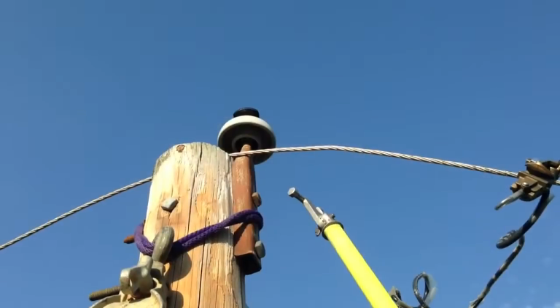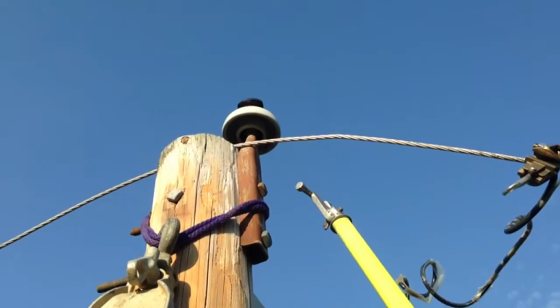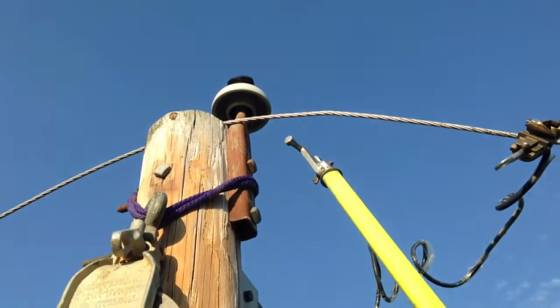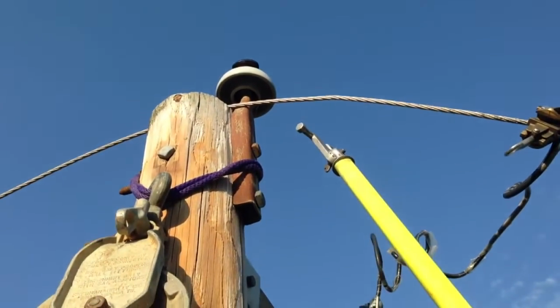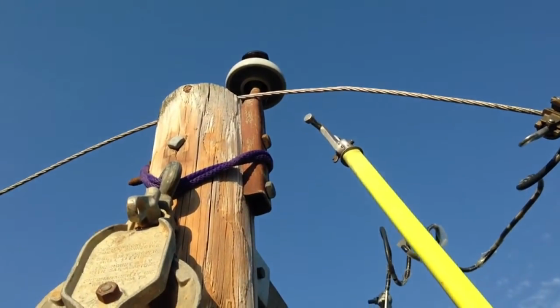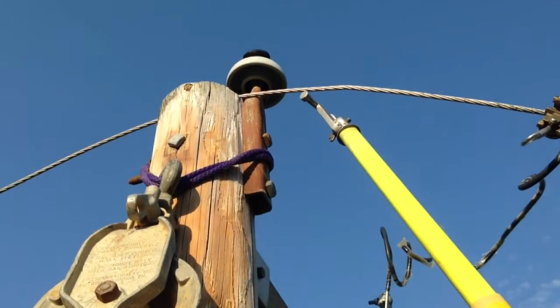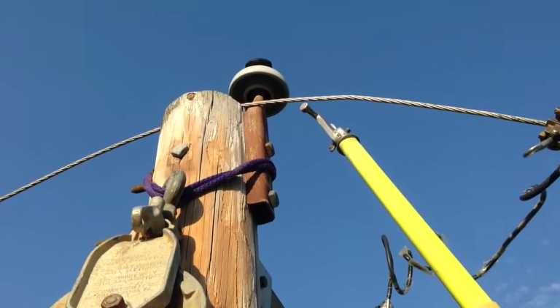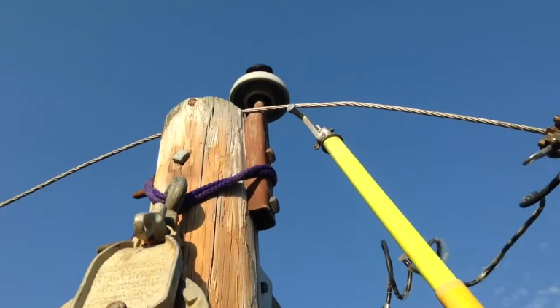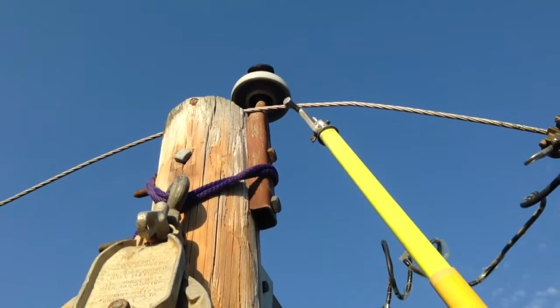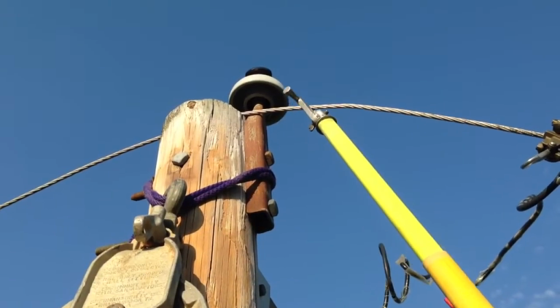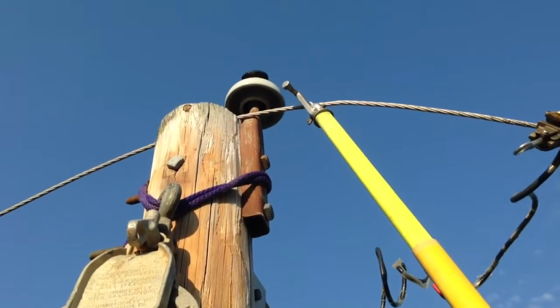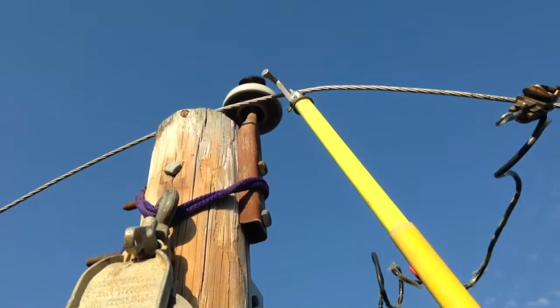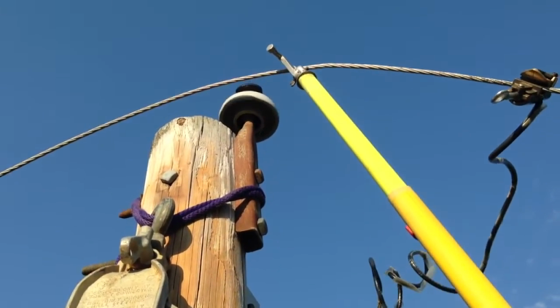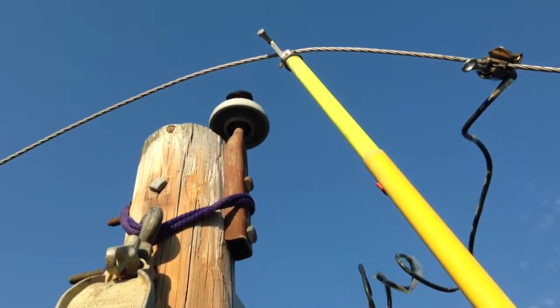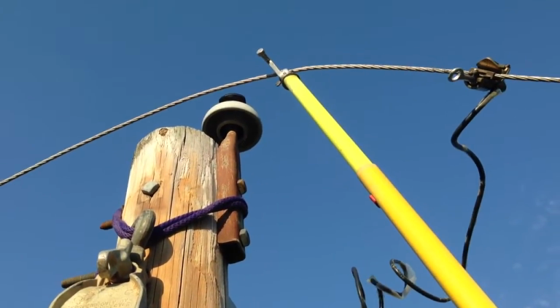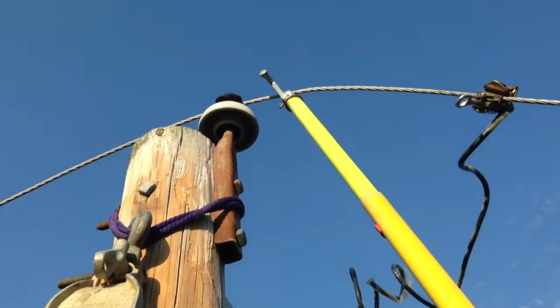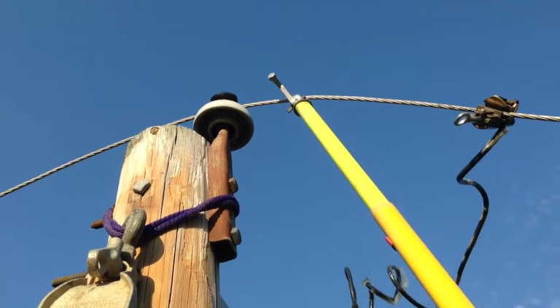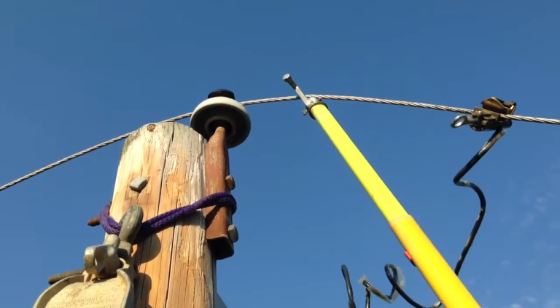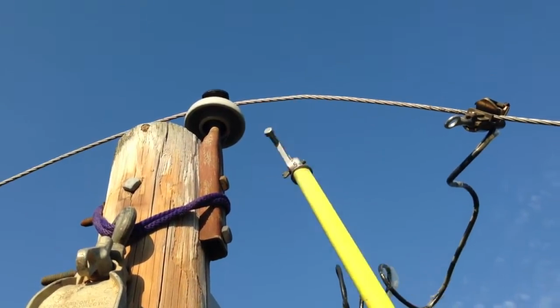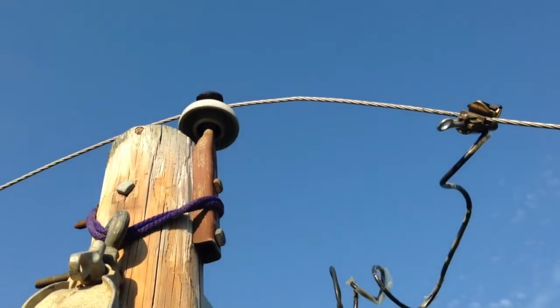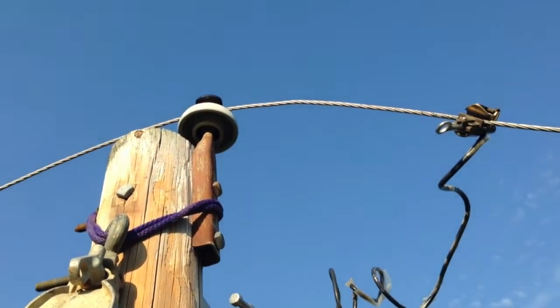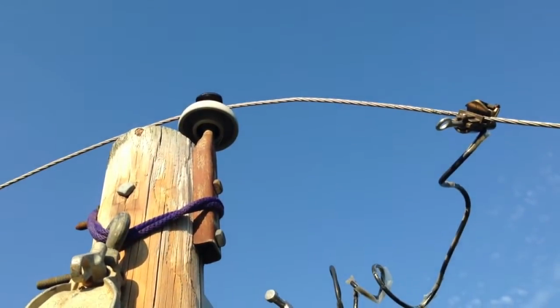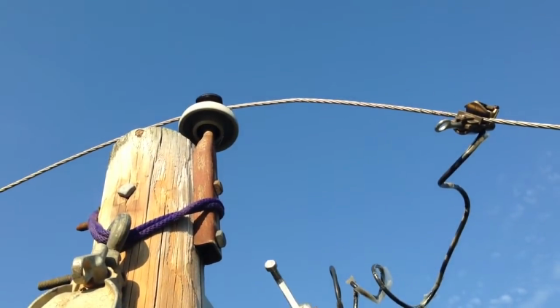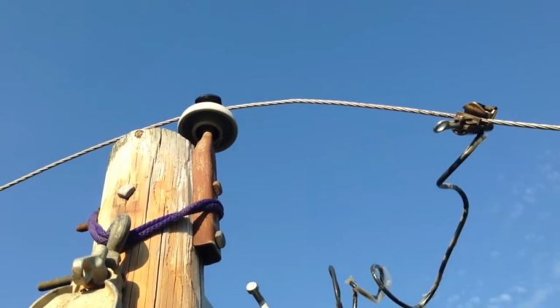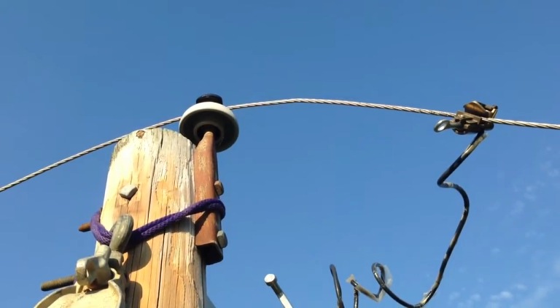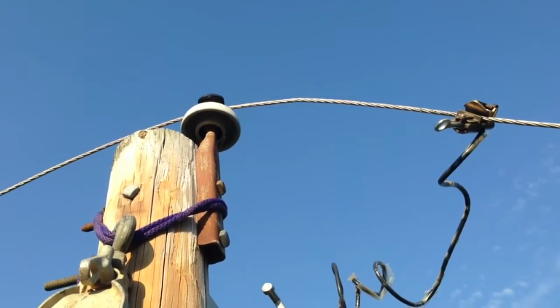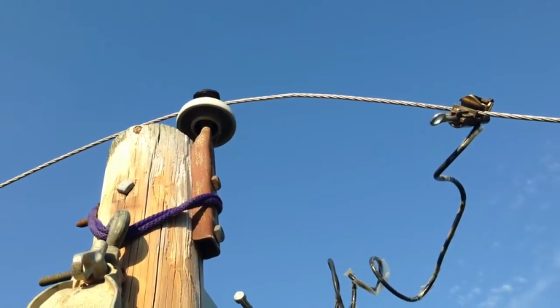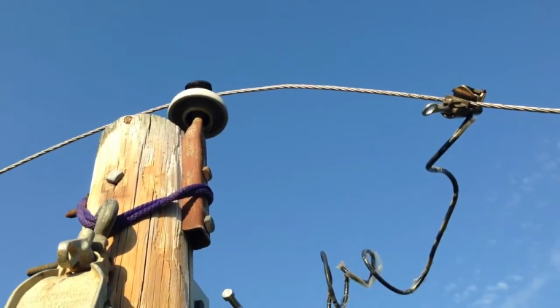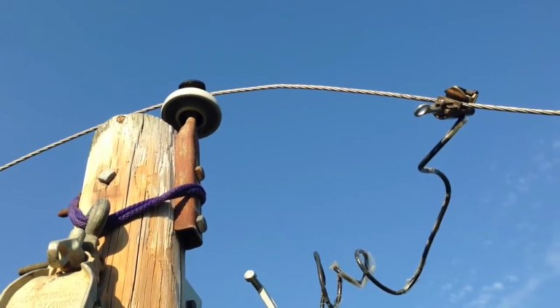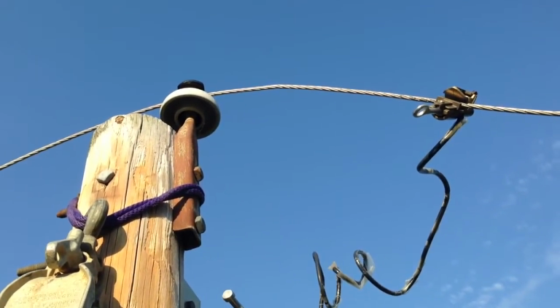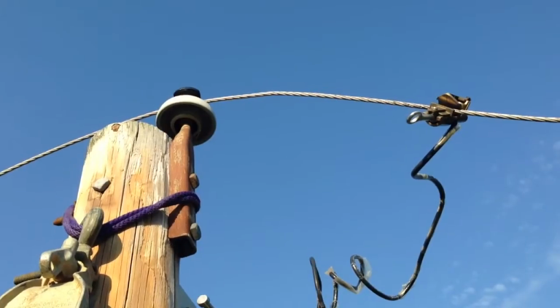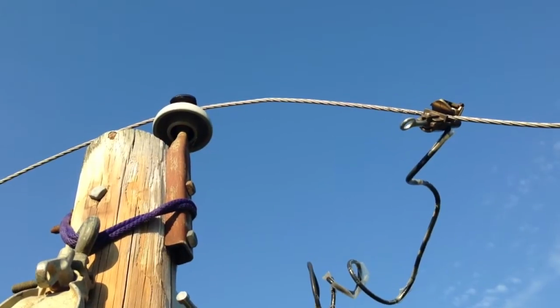When you're troubleshooting and find you've got a phase that's off the pole, all you have to do is take the DLJ tool with your extender stick, raise it up, and set your phase back on your insulator. If you're trying to pull the wire back up, your lineman needs a hand picking a little extra height.